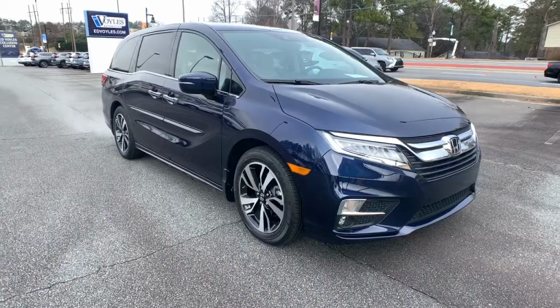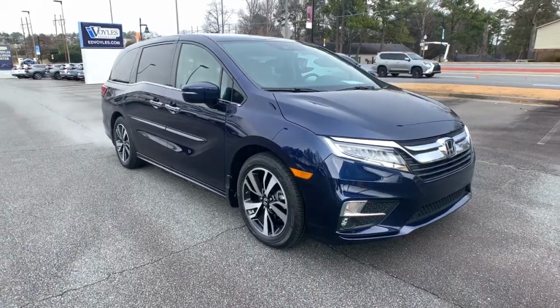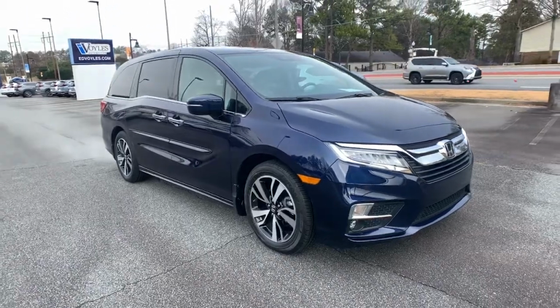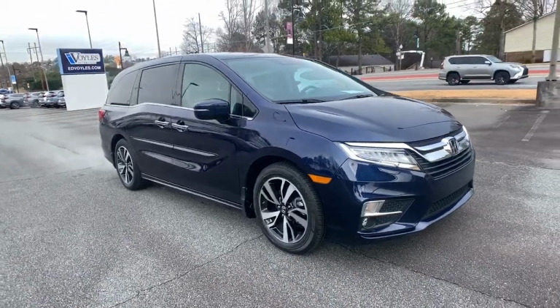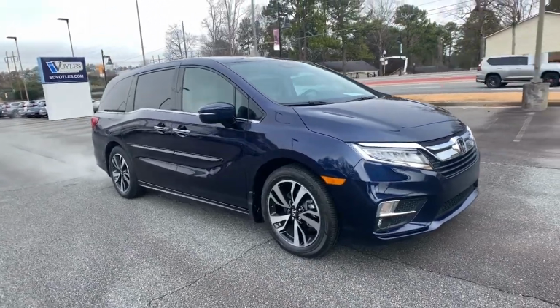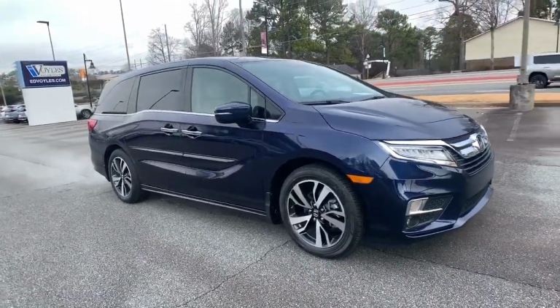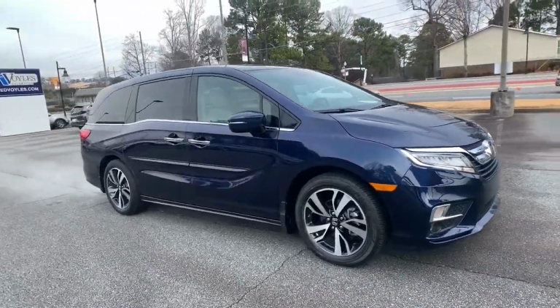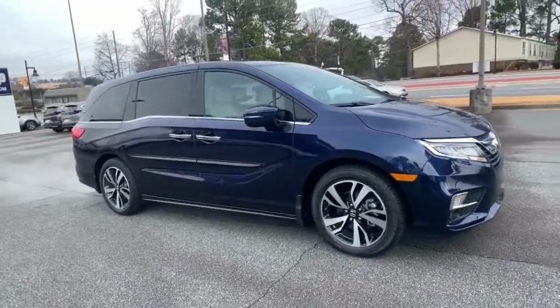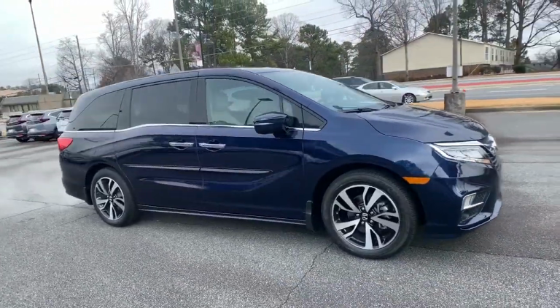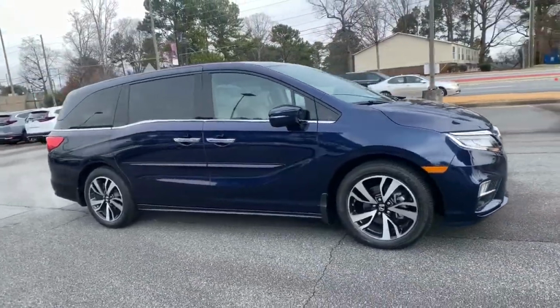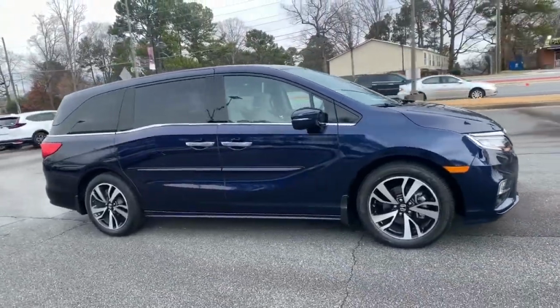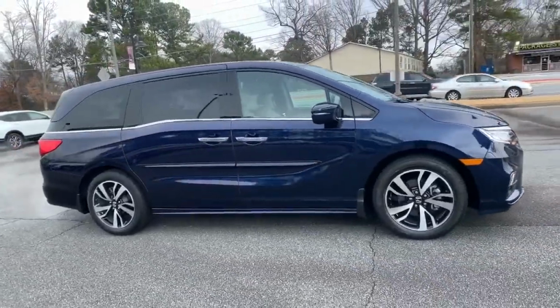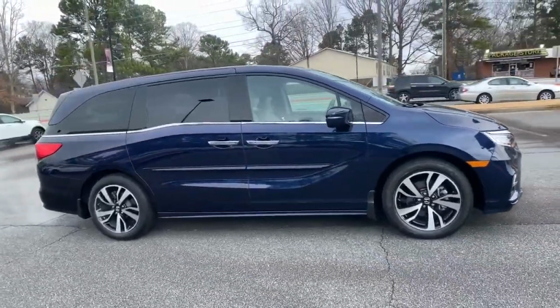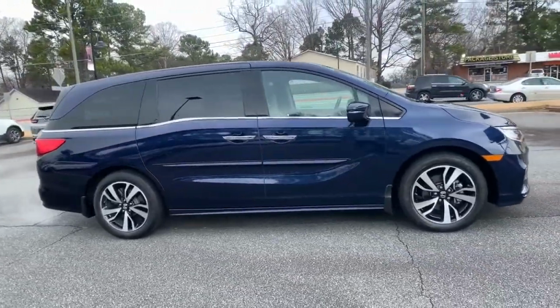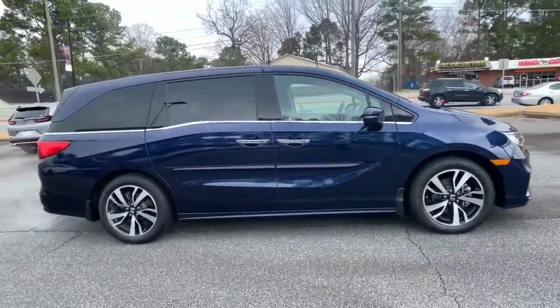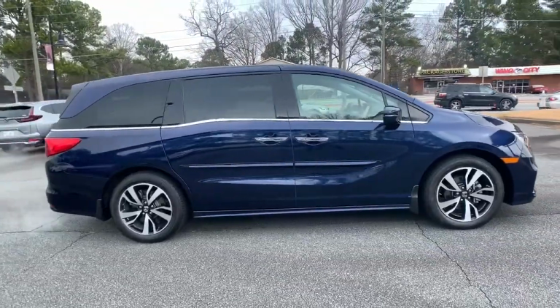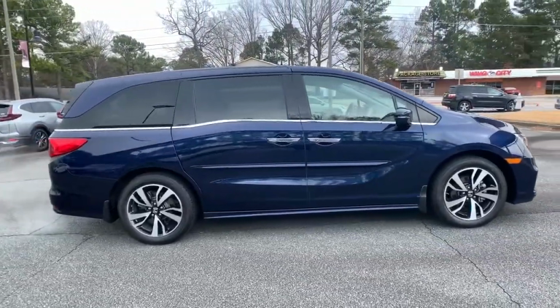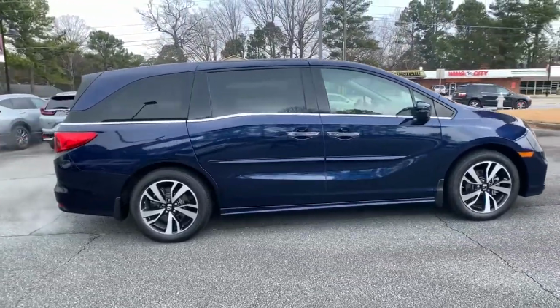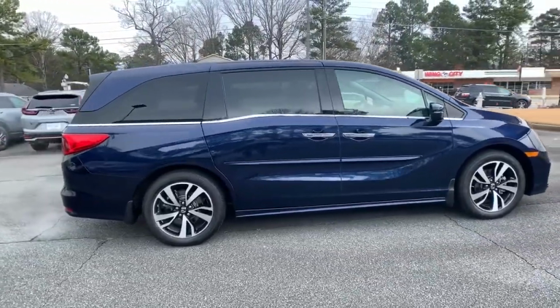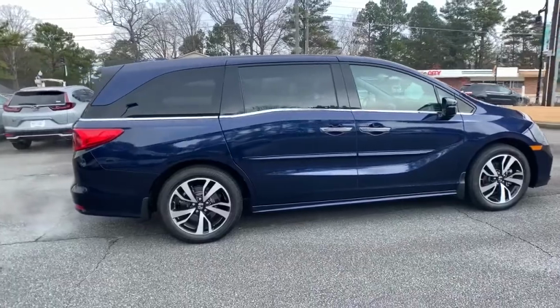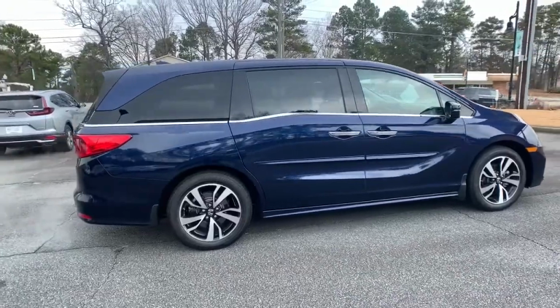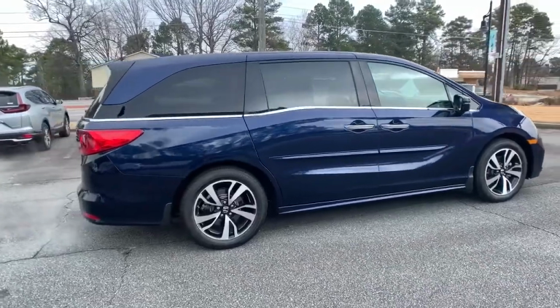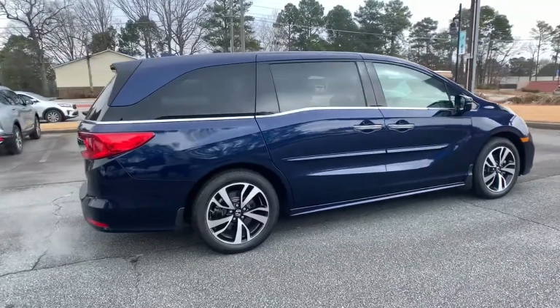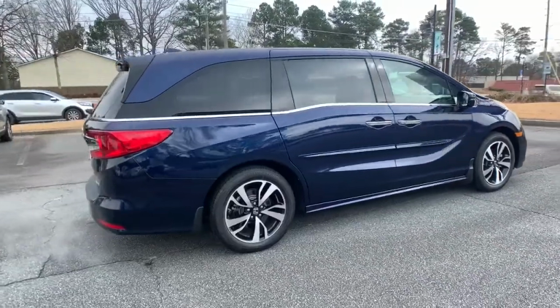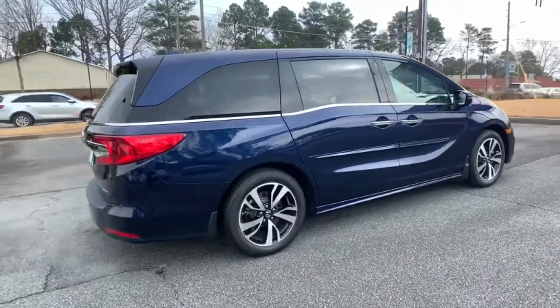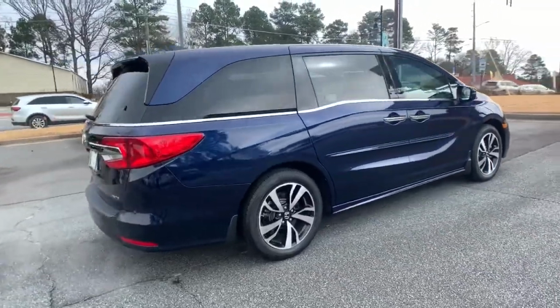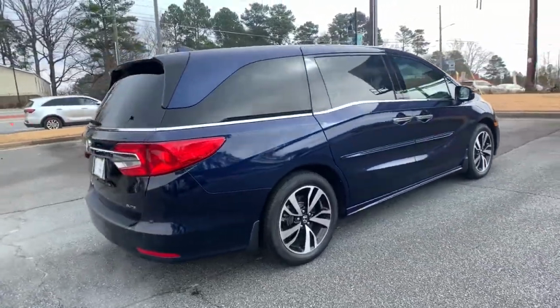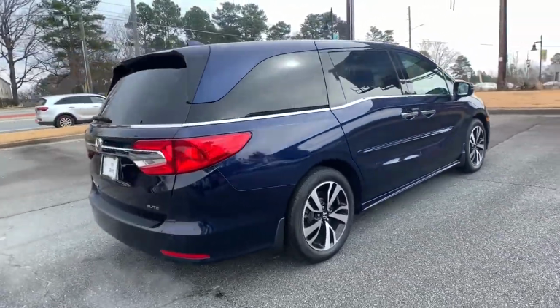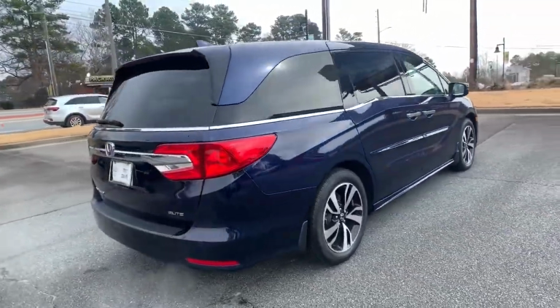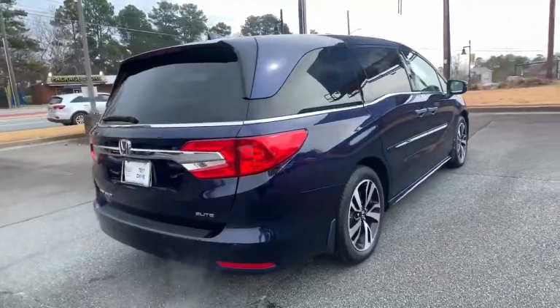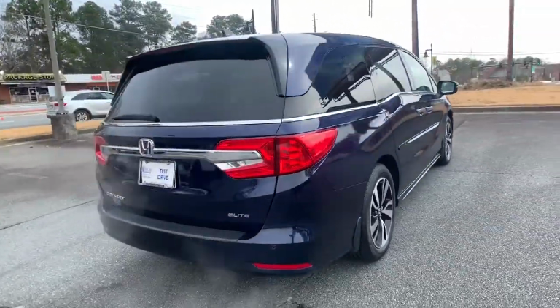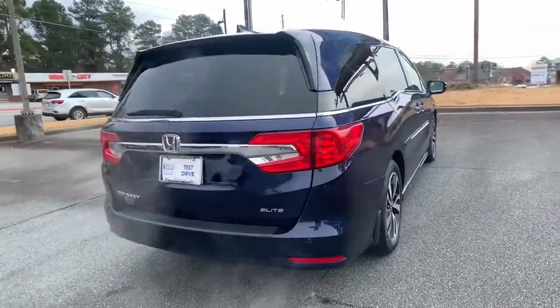Get into the 2018 Honda Odyssey. This vehicle is an outstanding buy with fewer than 30,000 miles on the odometer.